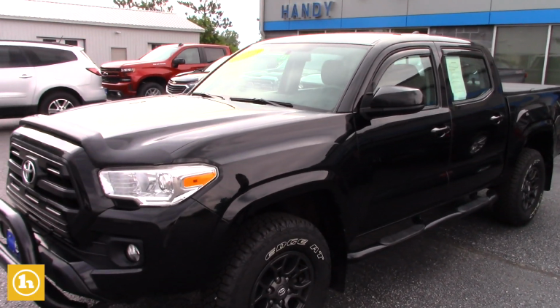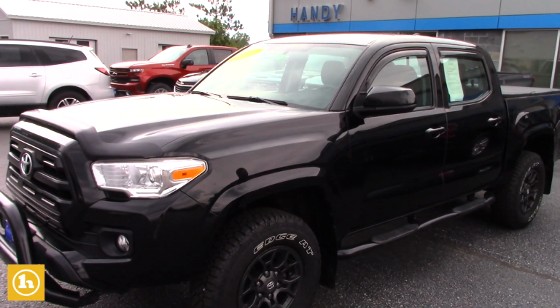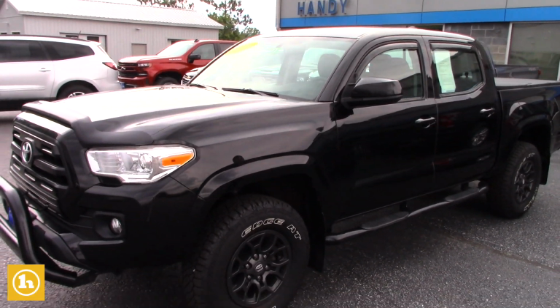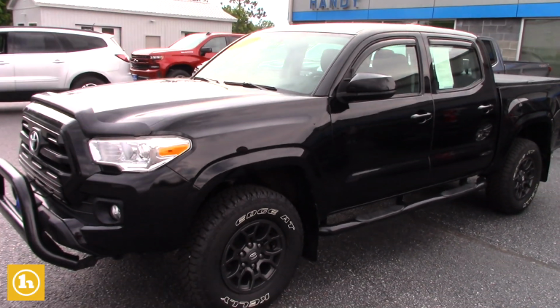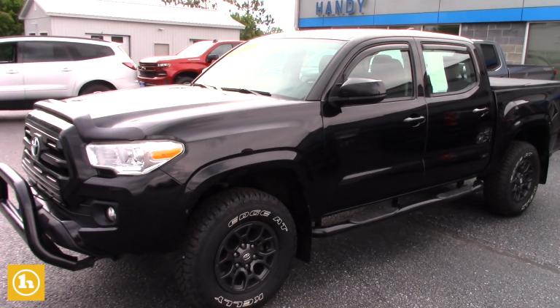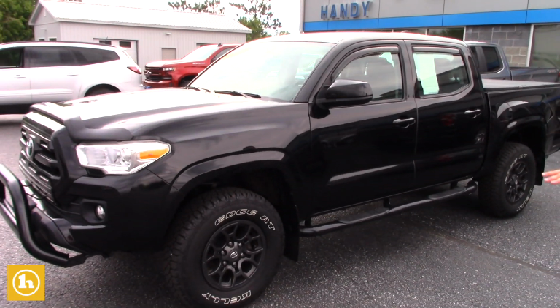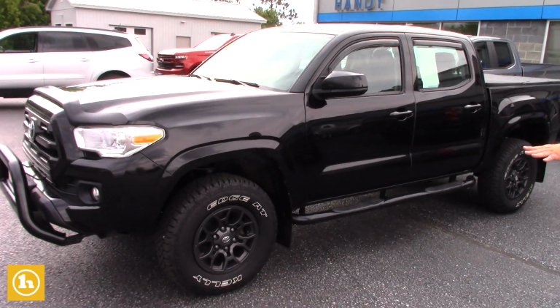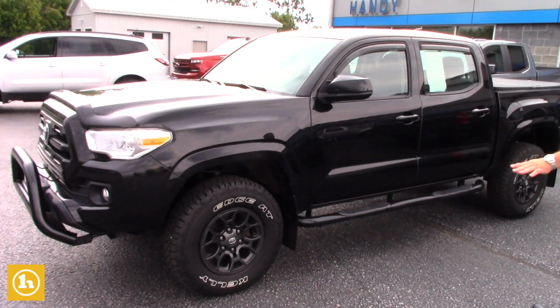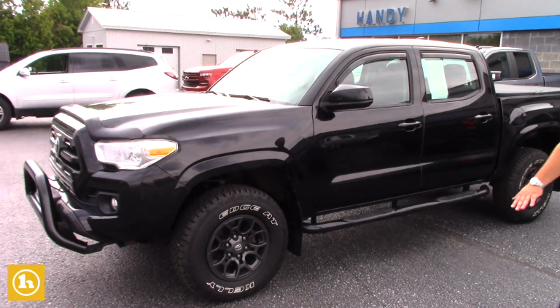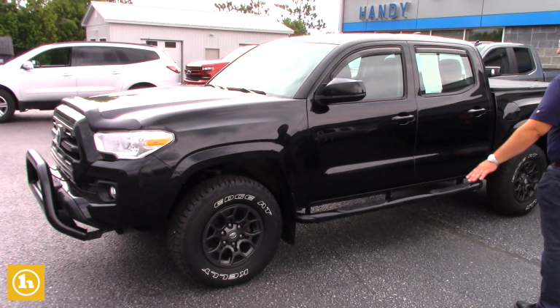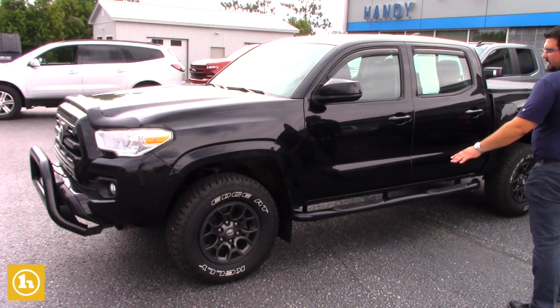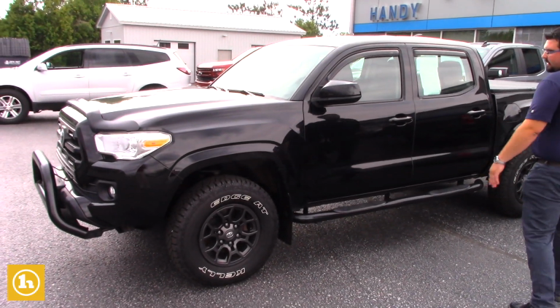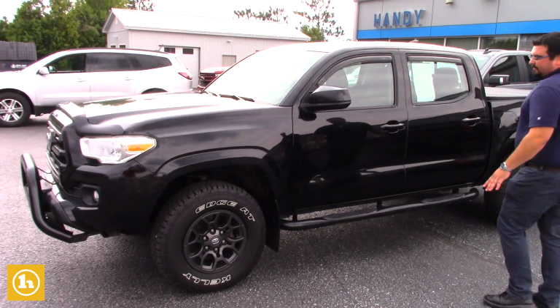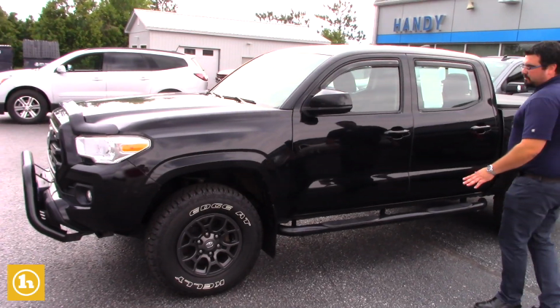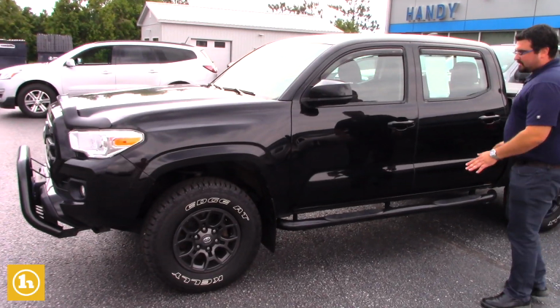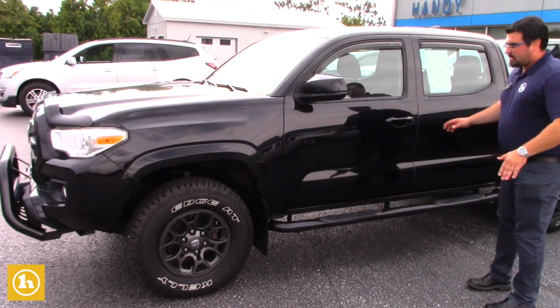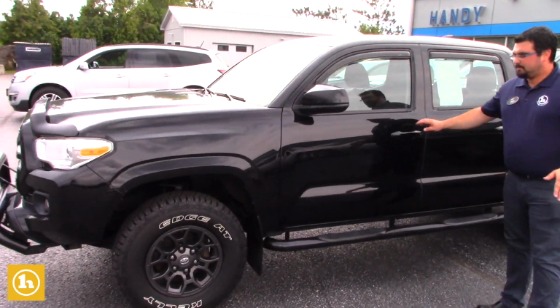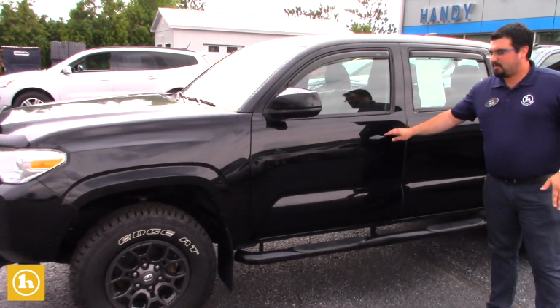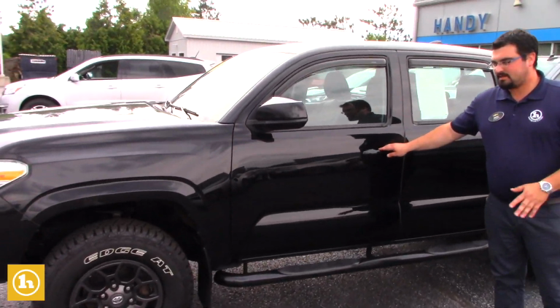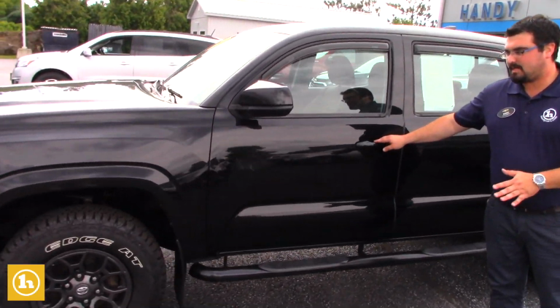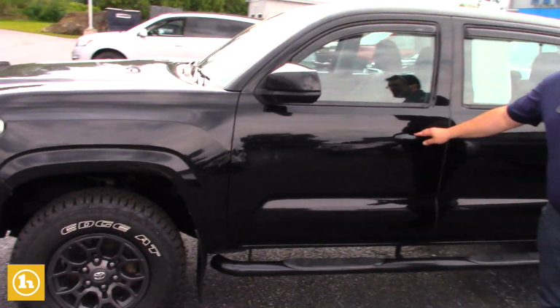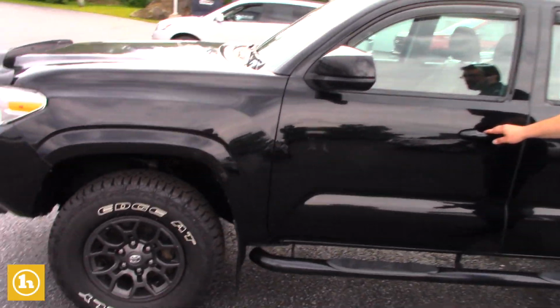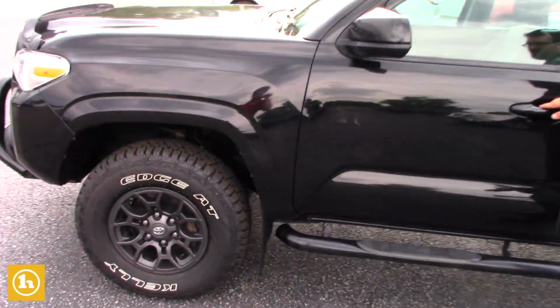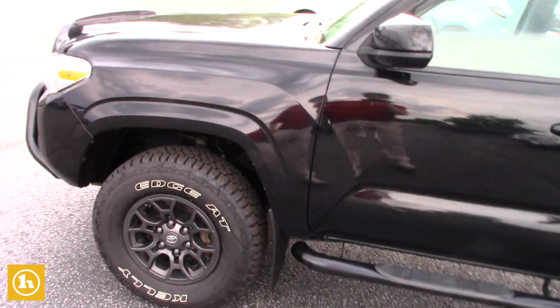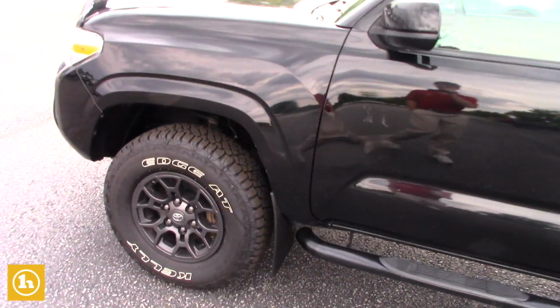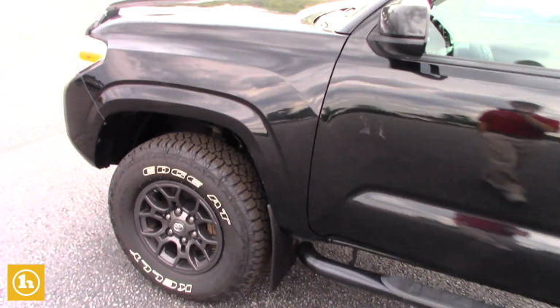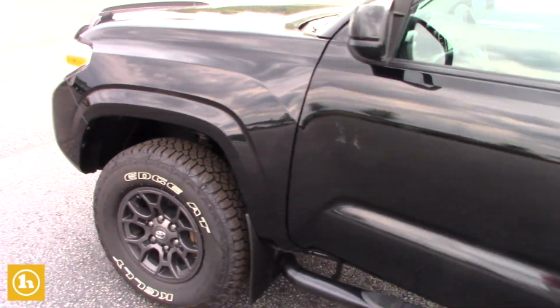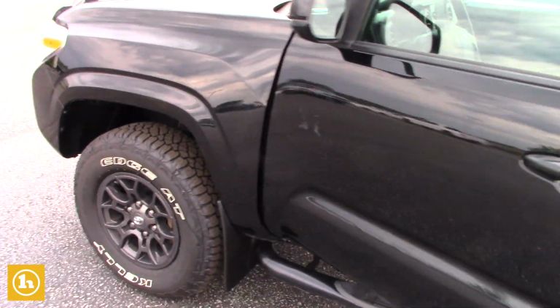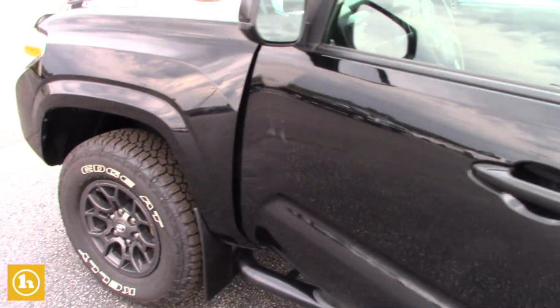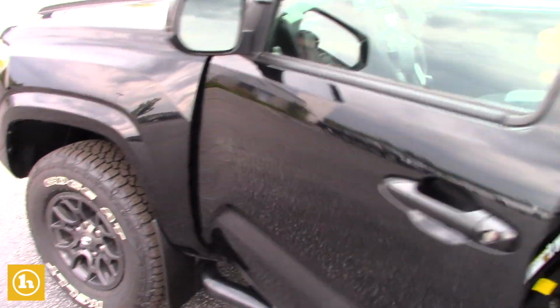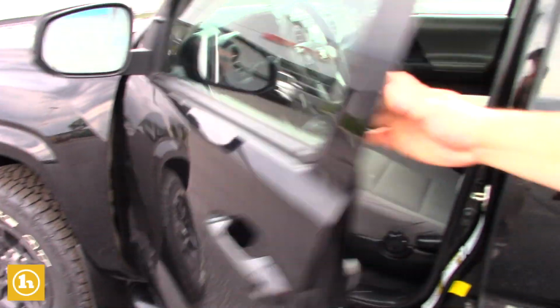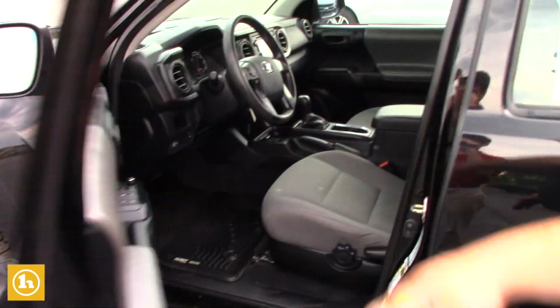As you'll see, it has the front push guard on the front. You have your splash guards, aggressive tires and wheels. You have your side steps.